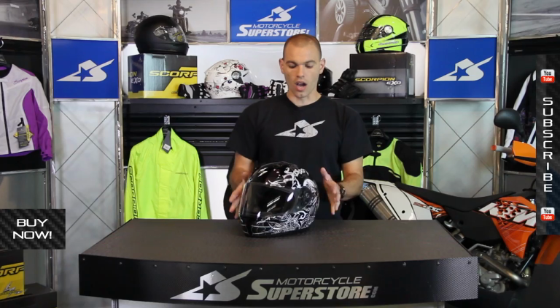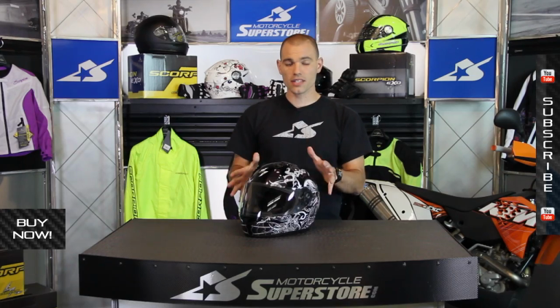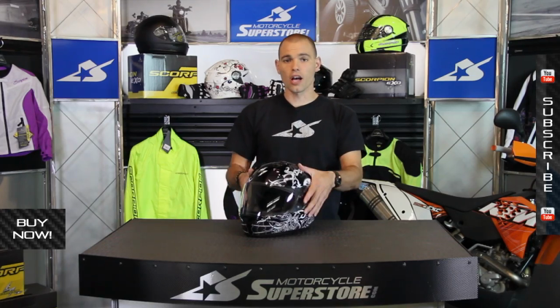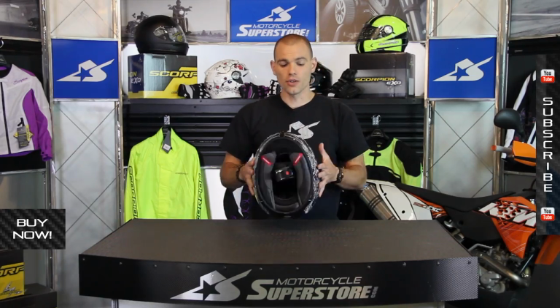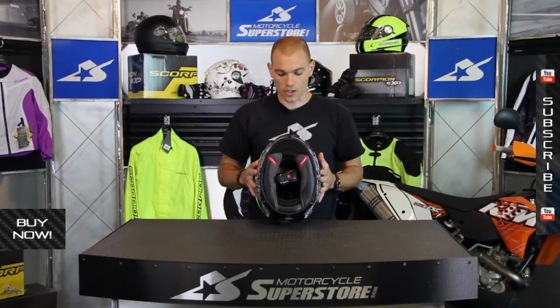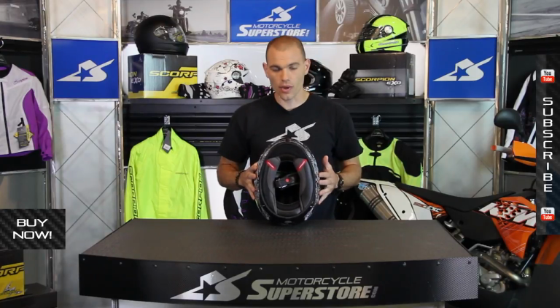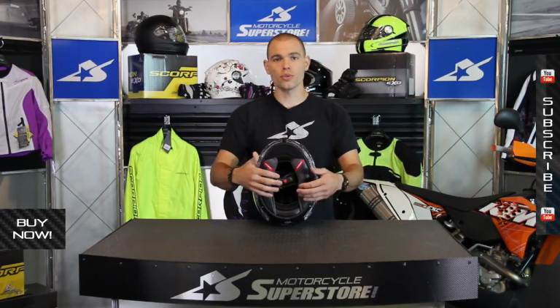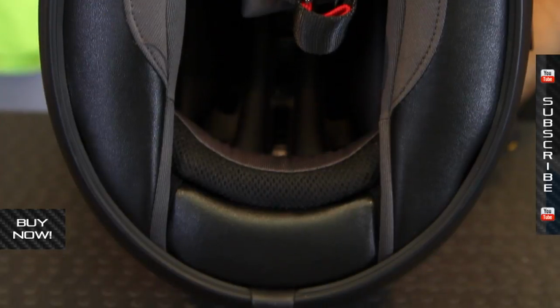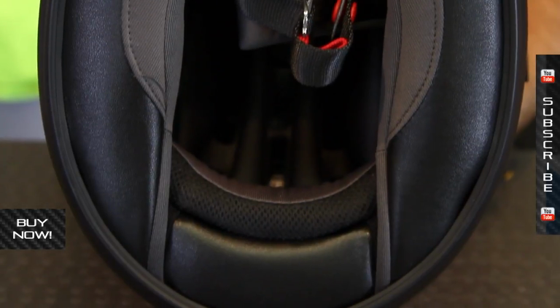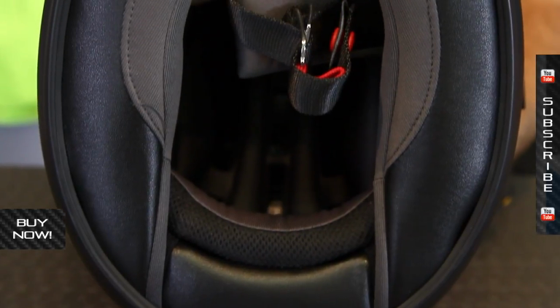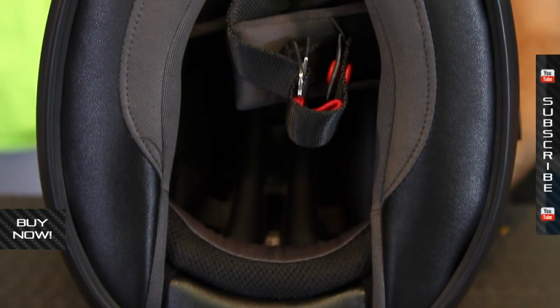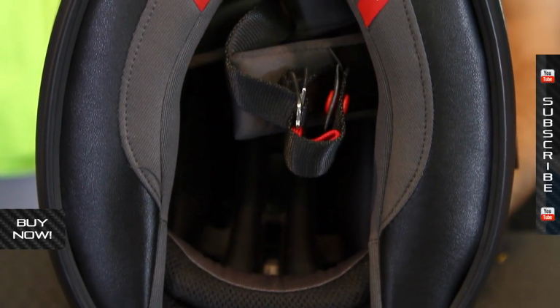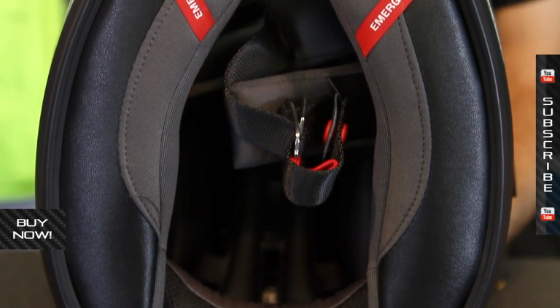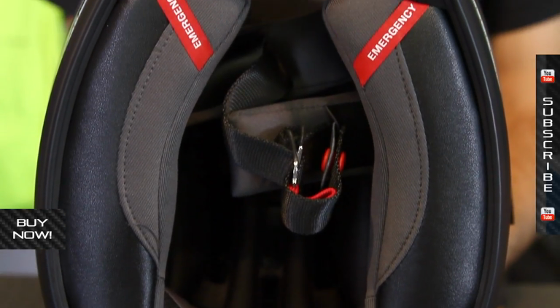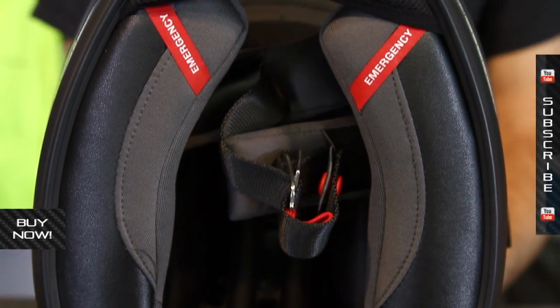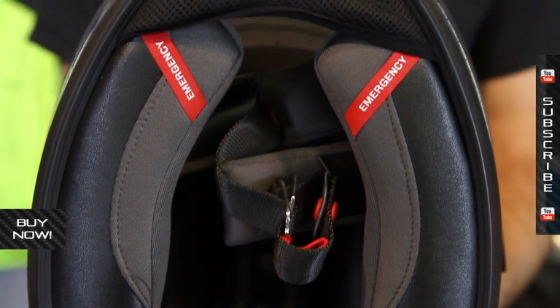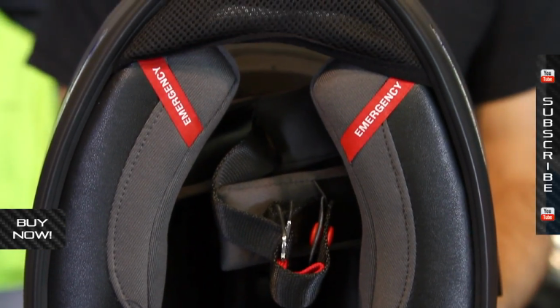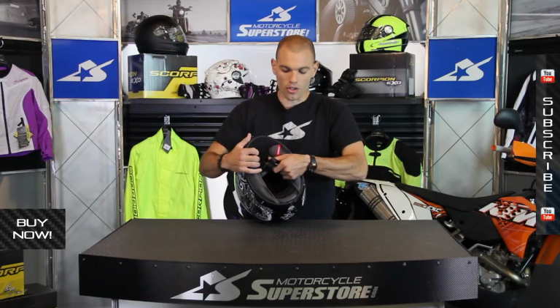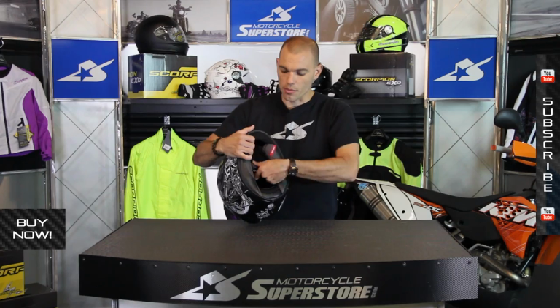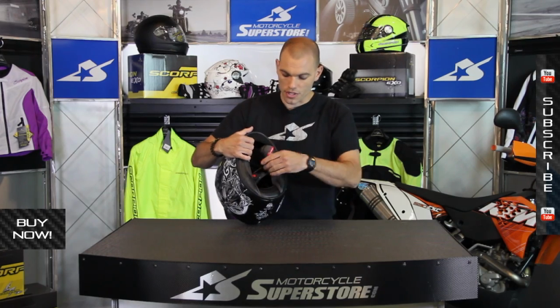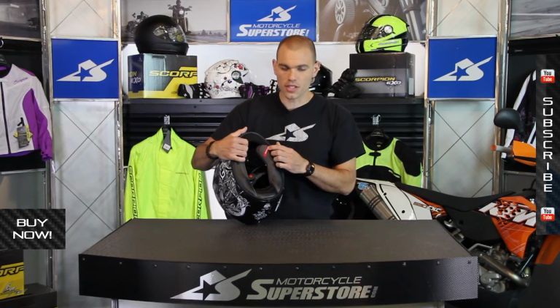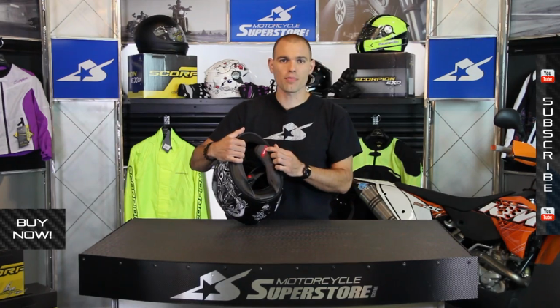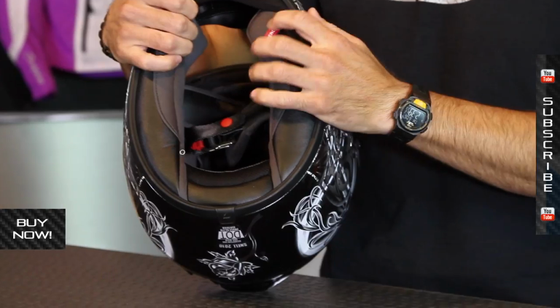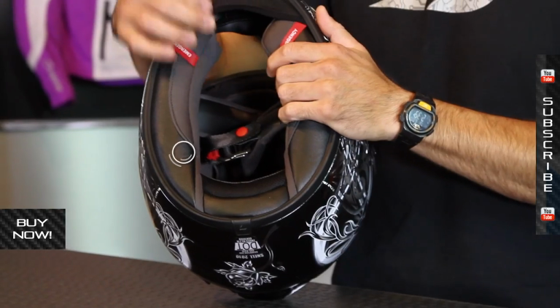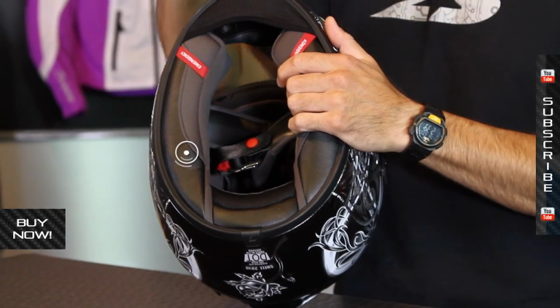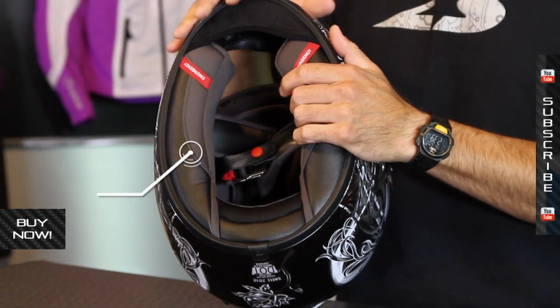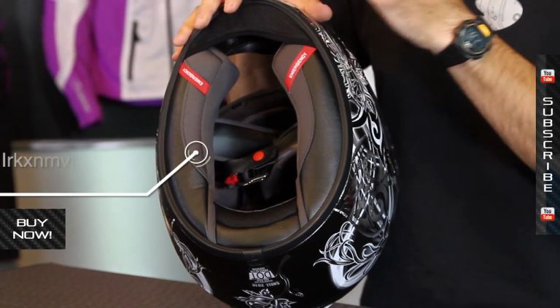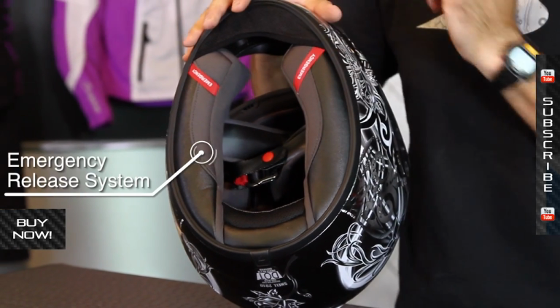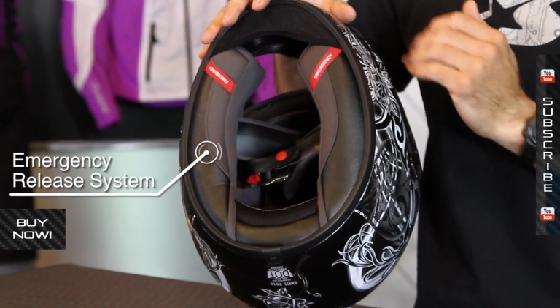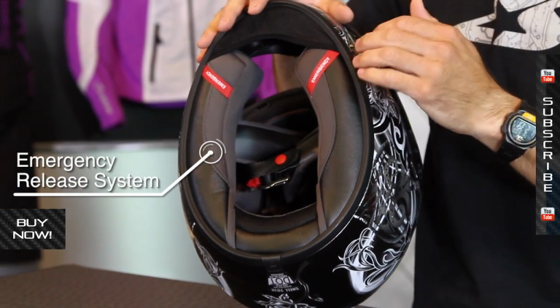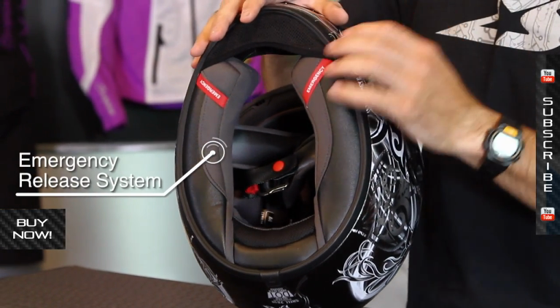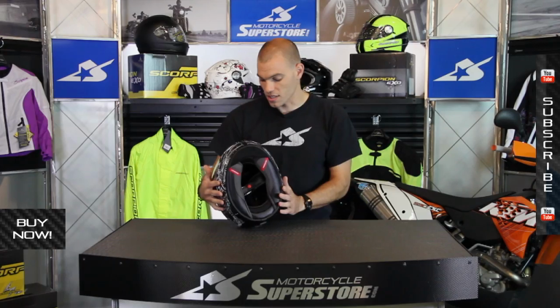On the inside of the helmet, you have the Quick Wick 2 liner. This wicks moisture and keeps you cool and dry. Also, emergency release cheek pads, so those can be yanked out in the event of a crash and you need some assistance.